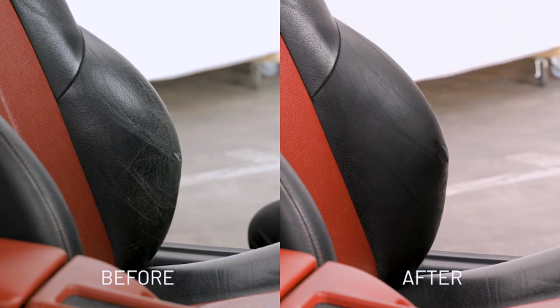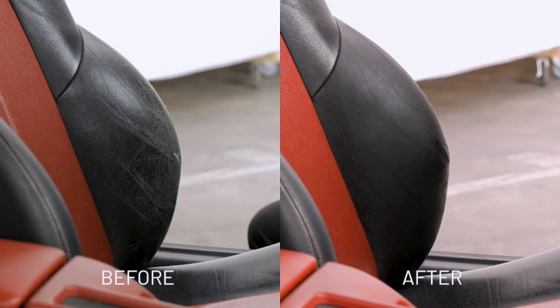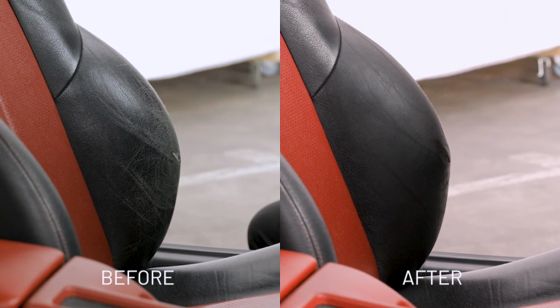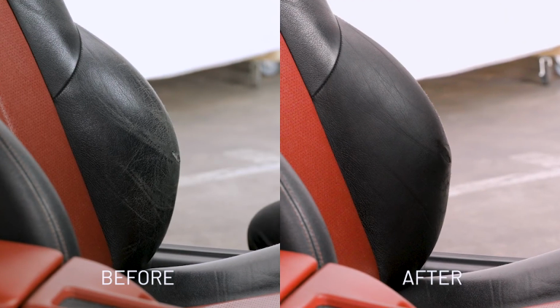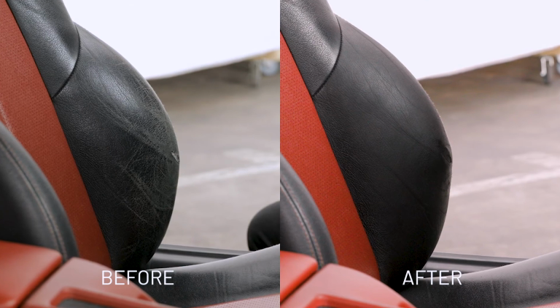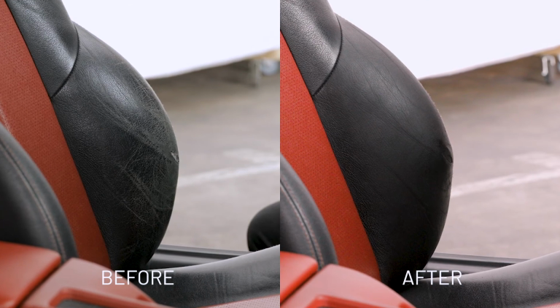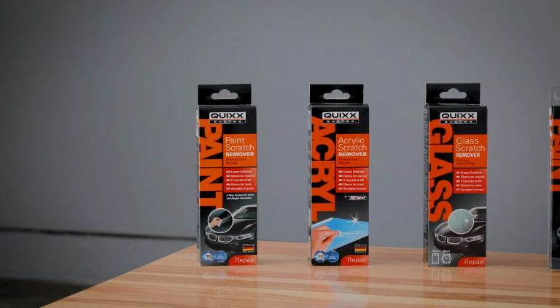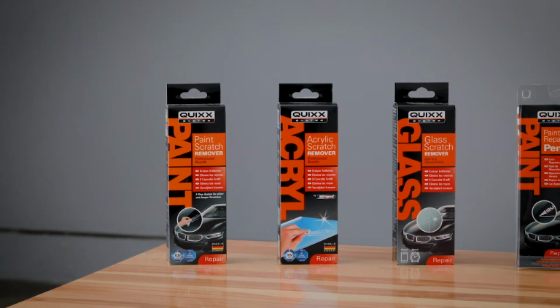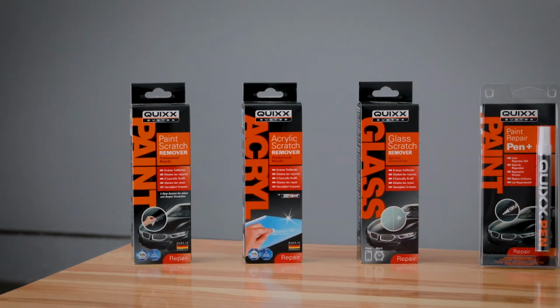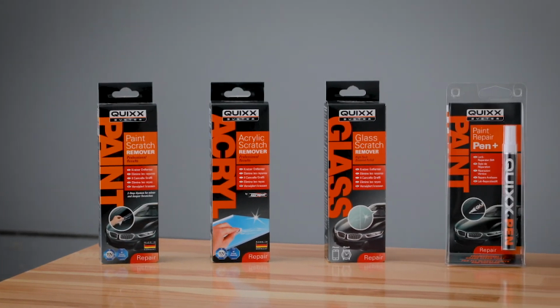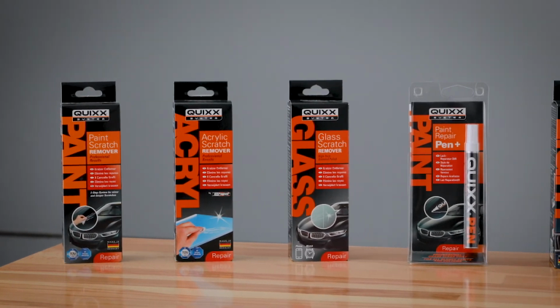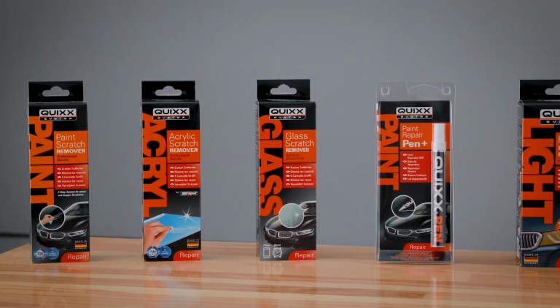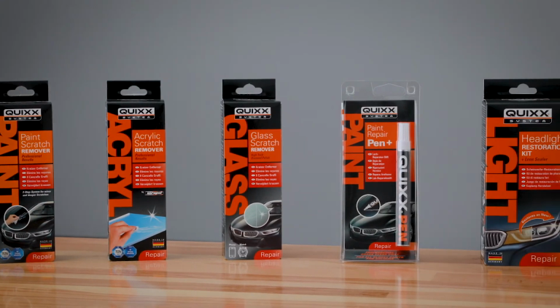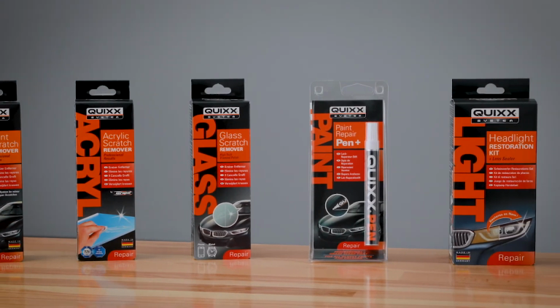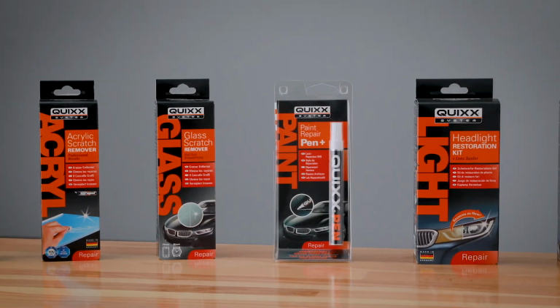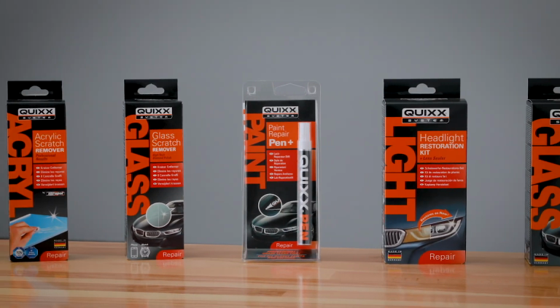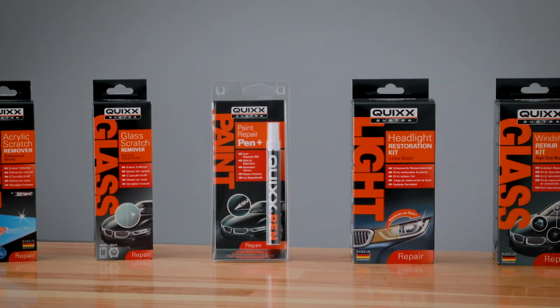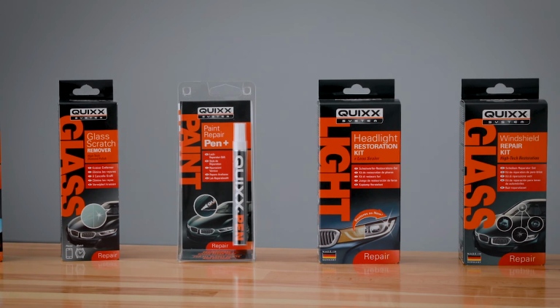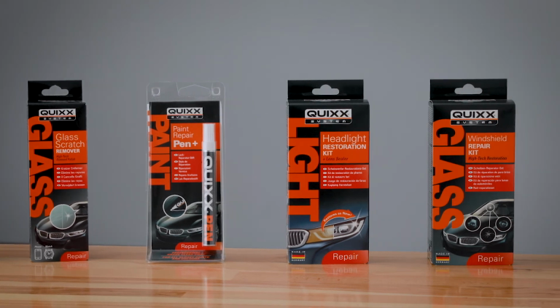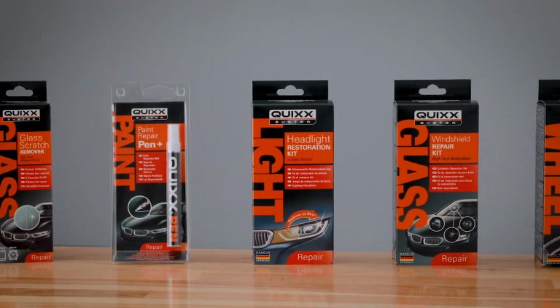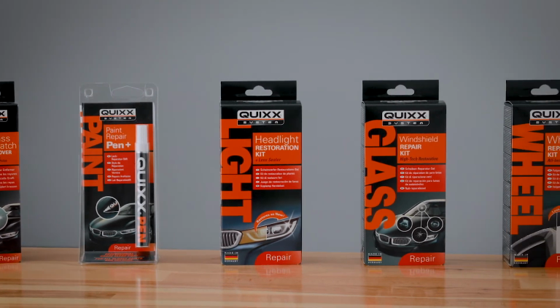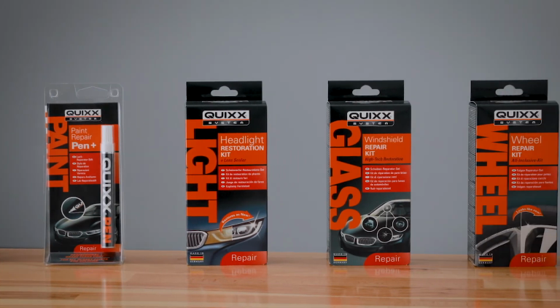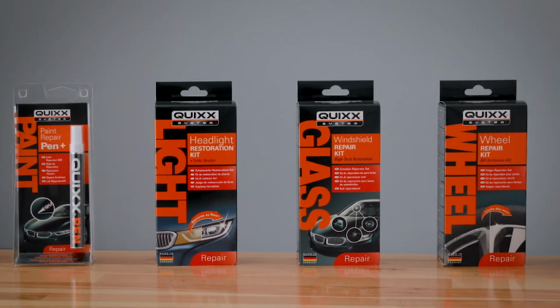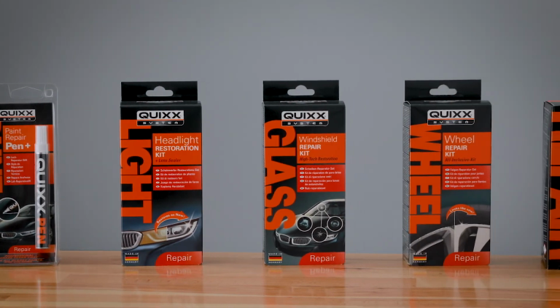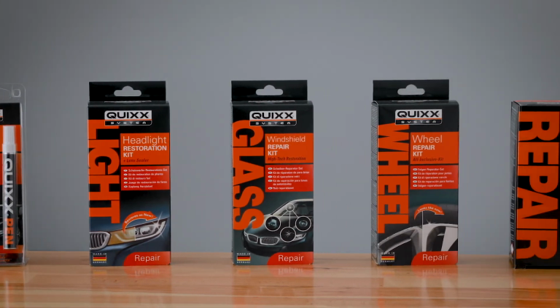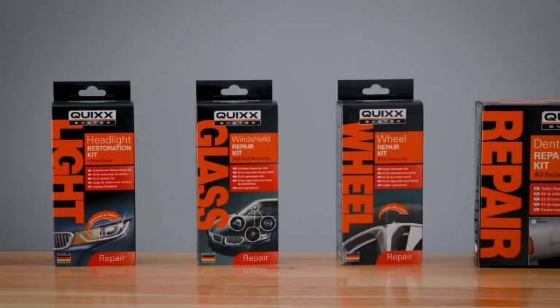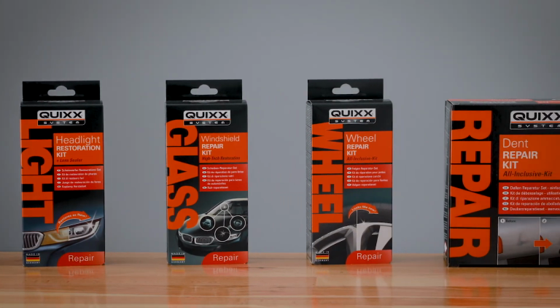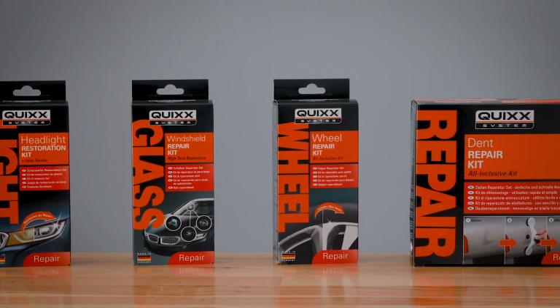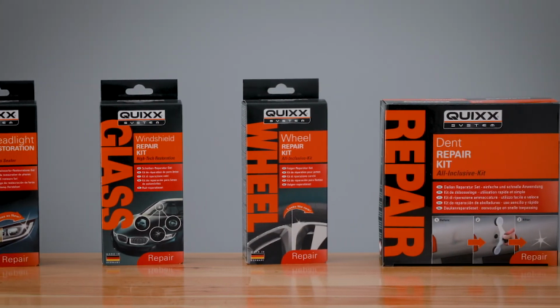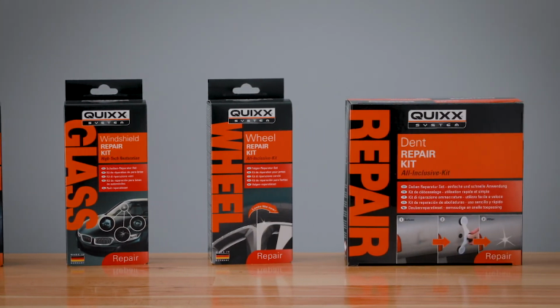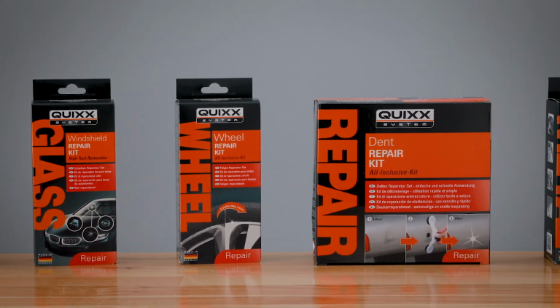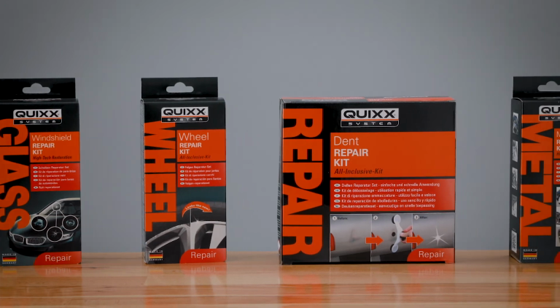Professional results on the cheap, and the unbeatable feeling of having done it yourself — with the professional do-it-yourself solutions by Quix. We support you regarding other repairs as well. Just see for yourself.